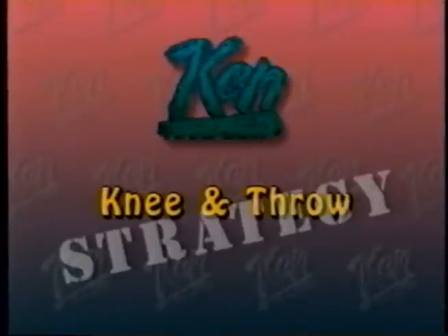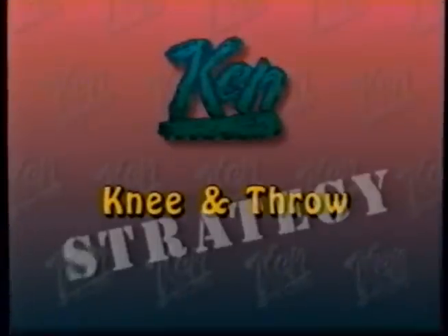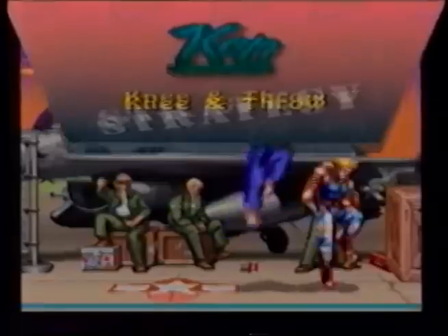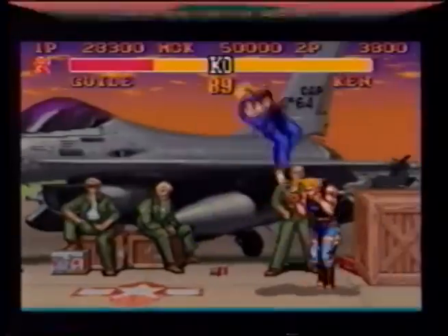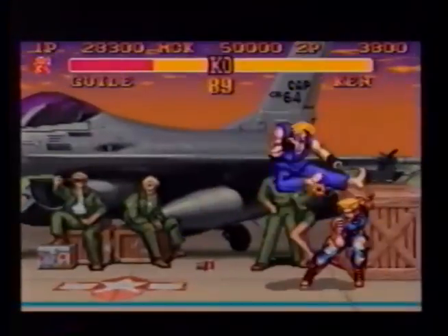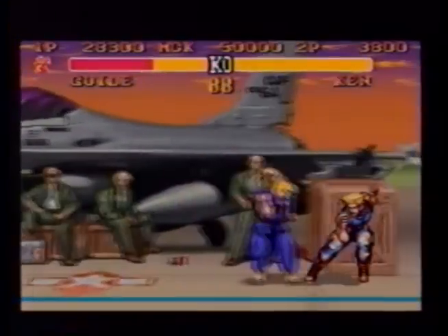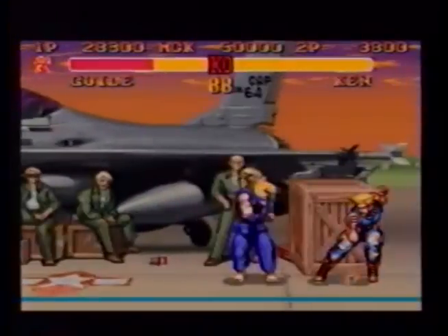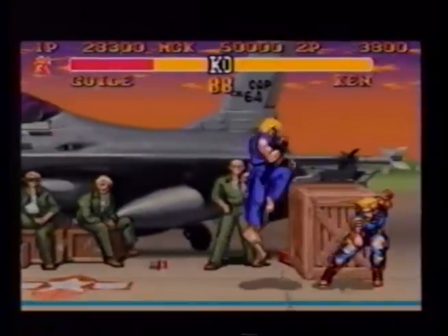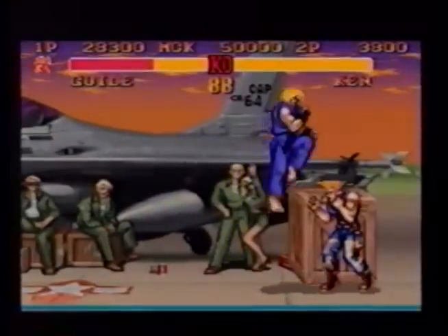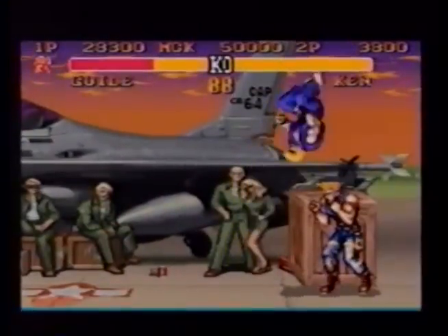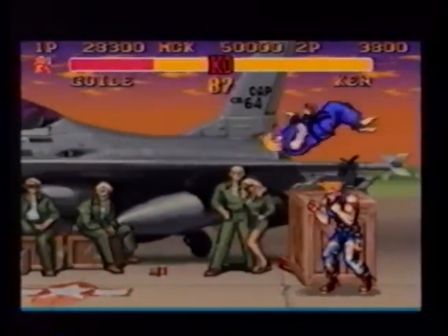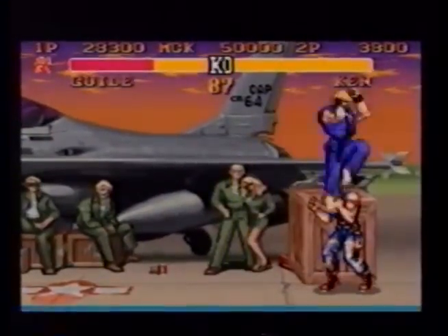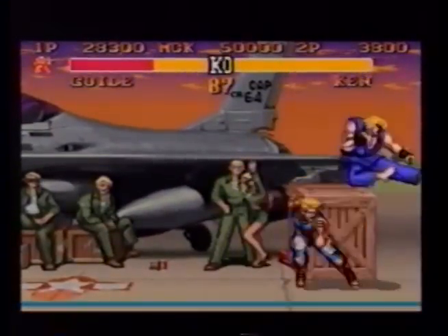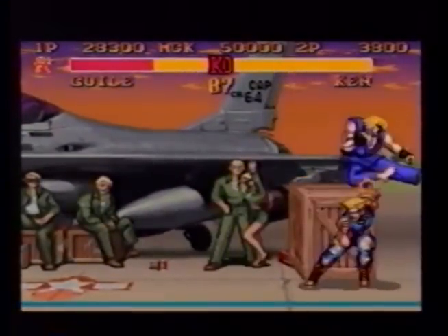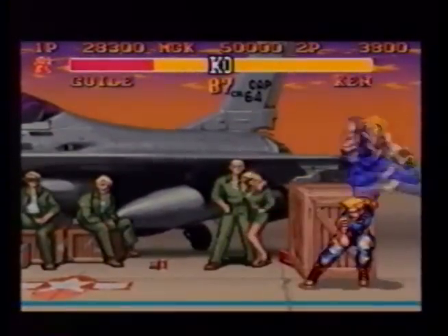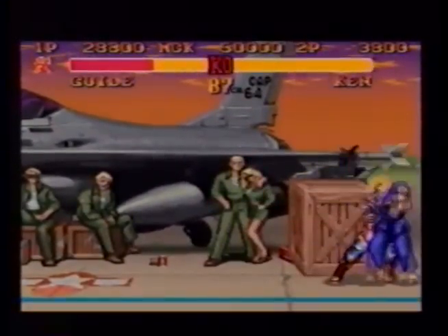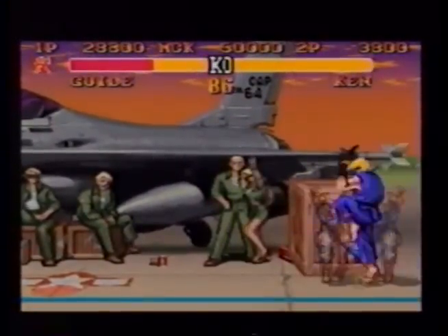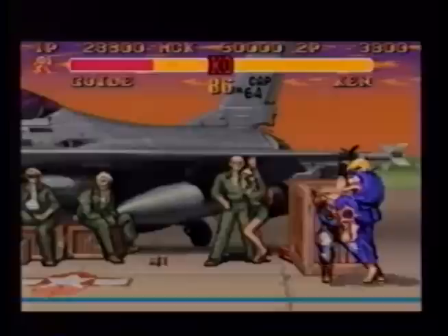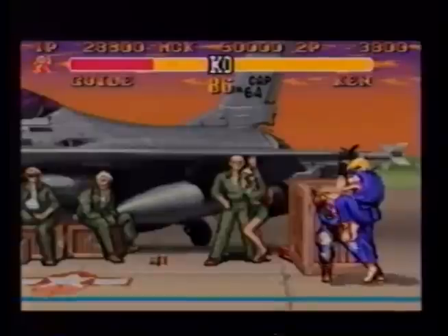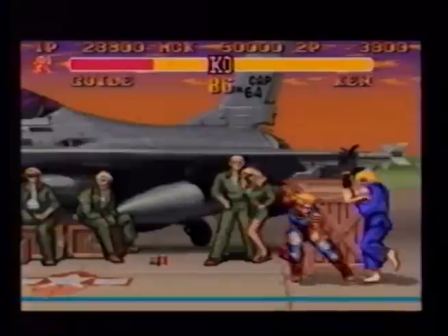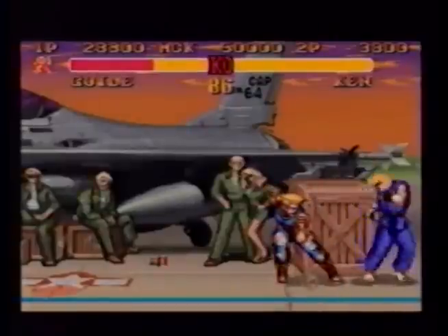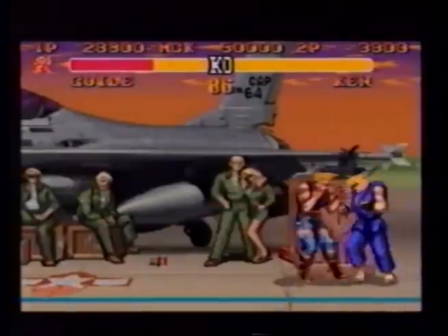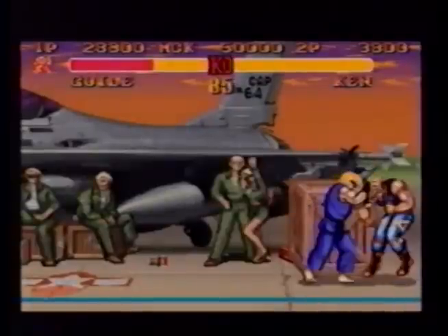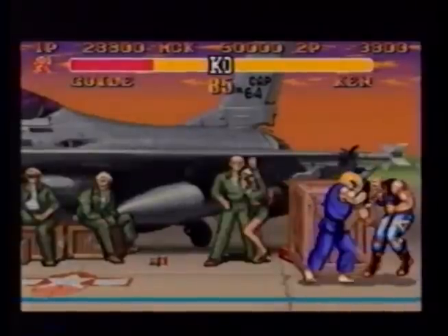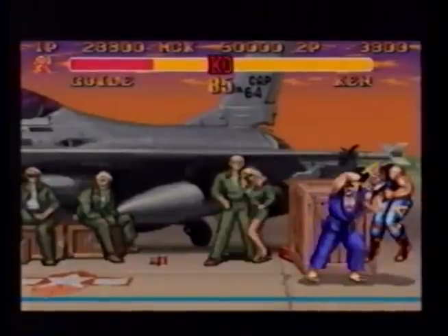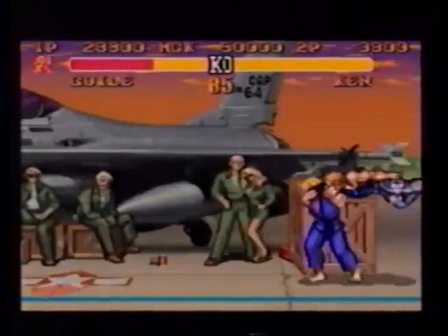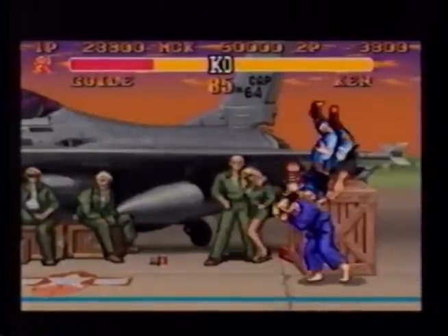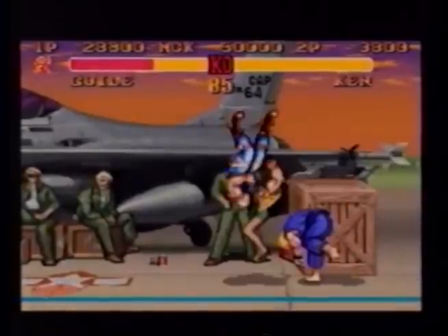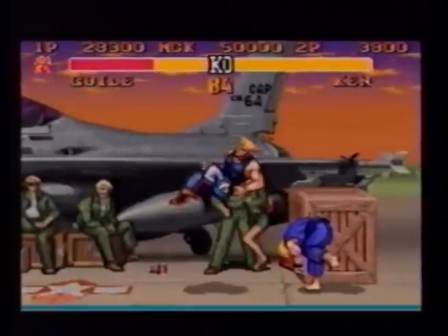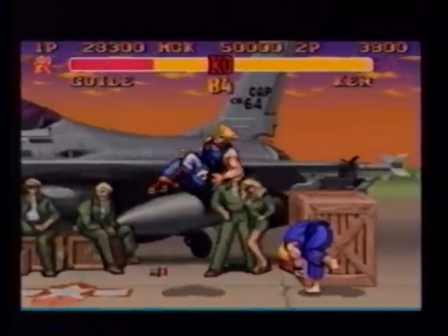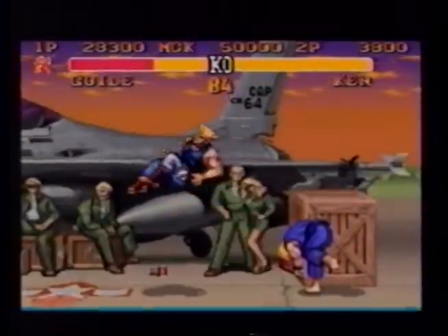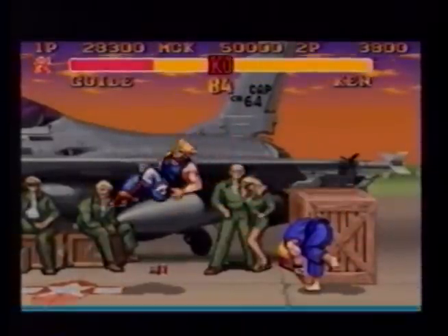You can also jump behind the neck with the roundhouse, deliver a standing forward kick kneeing your opponent, then throw your adversary to the ground.